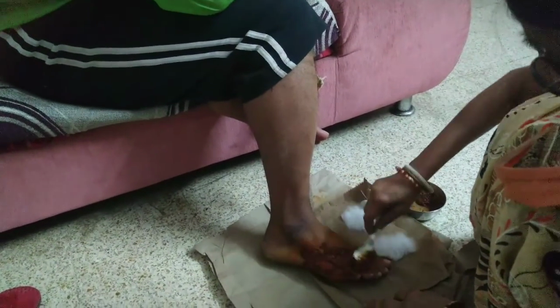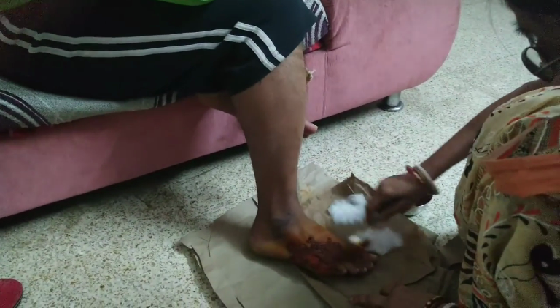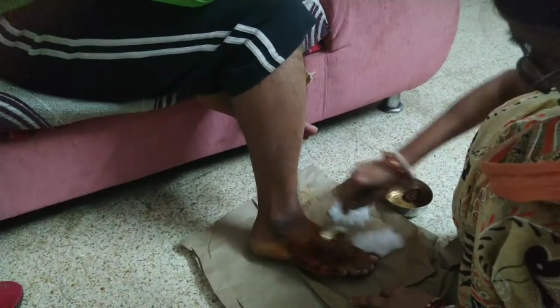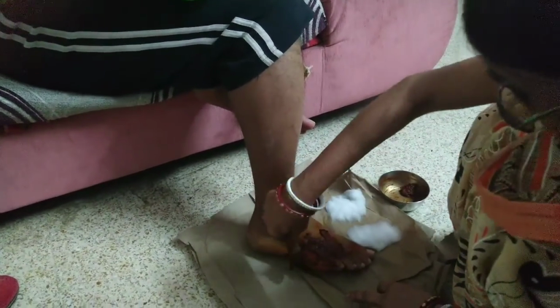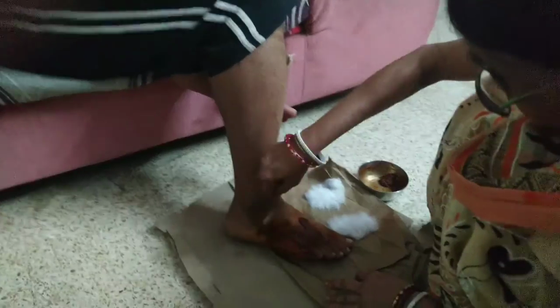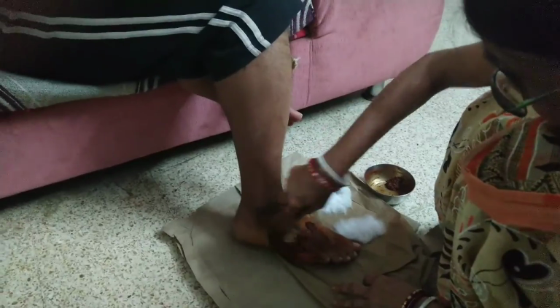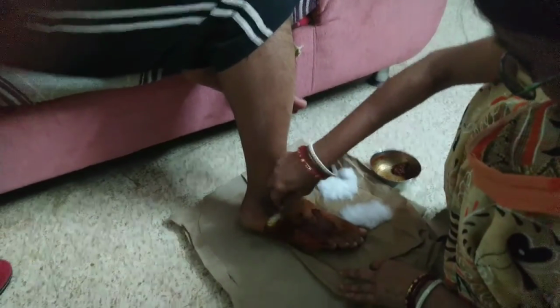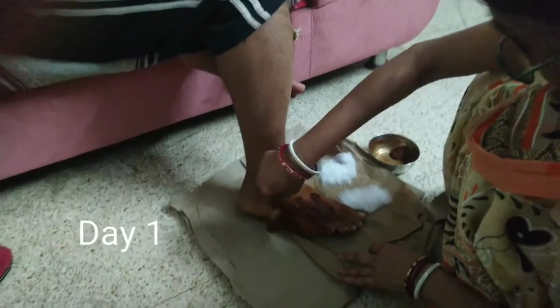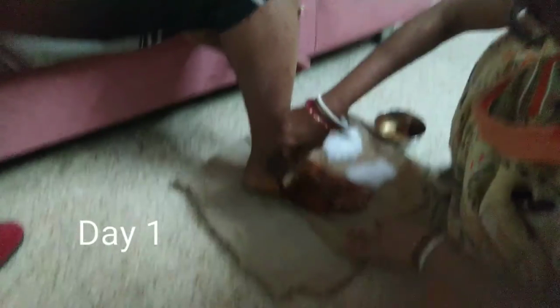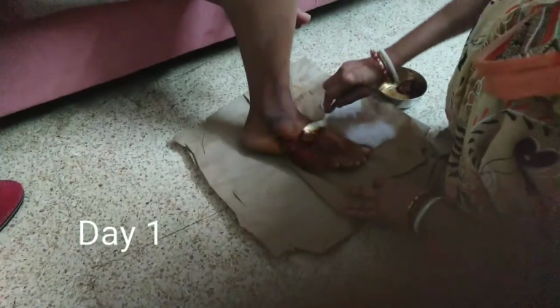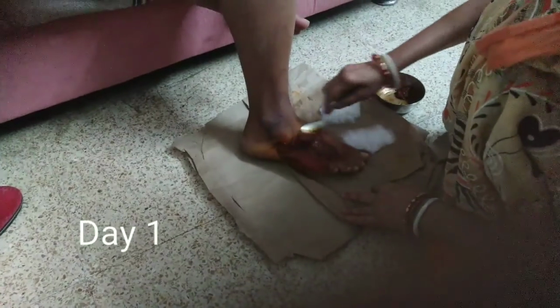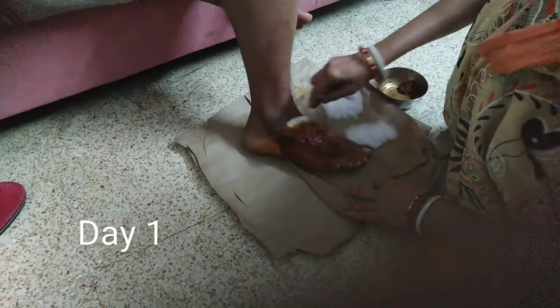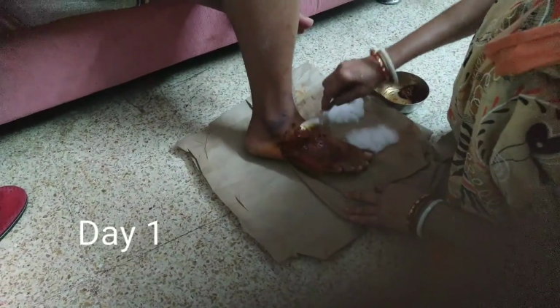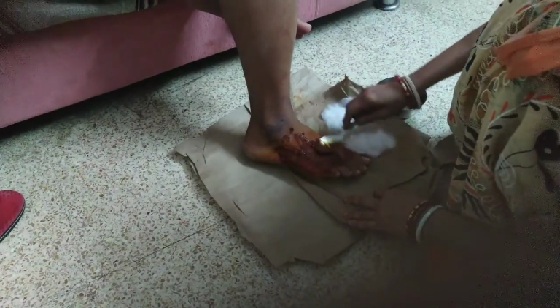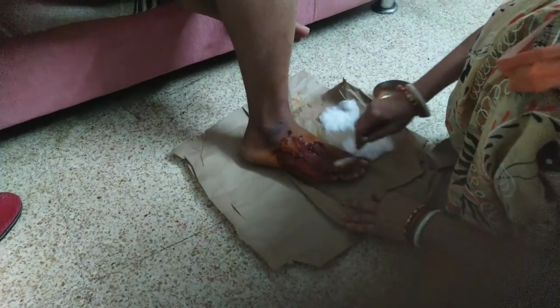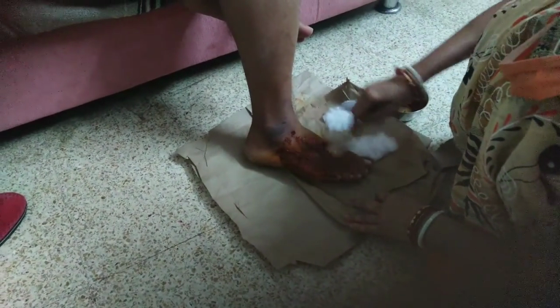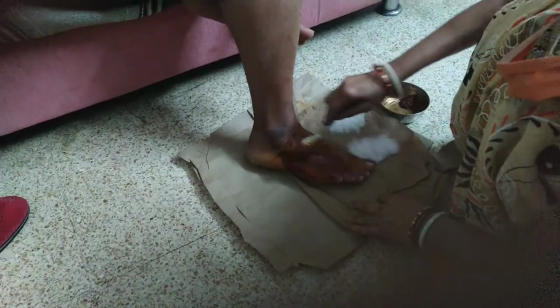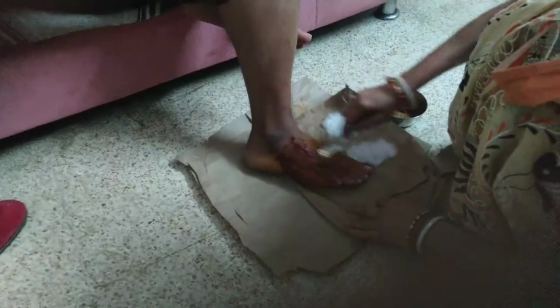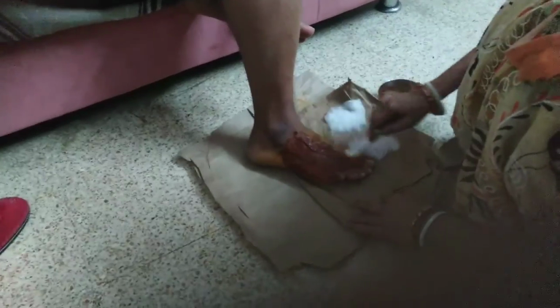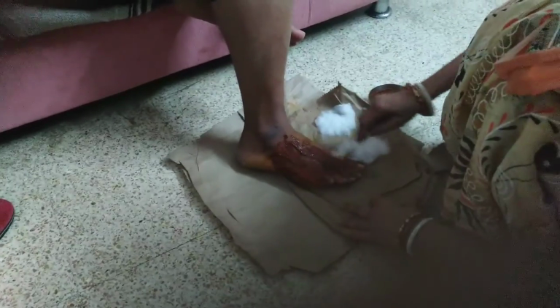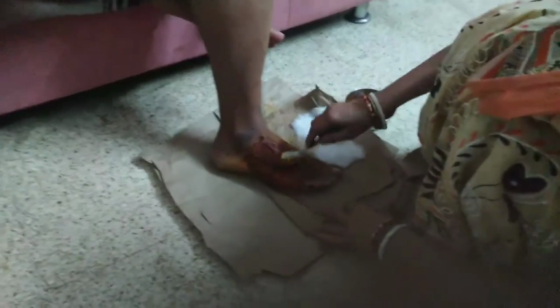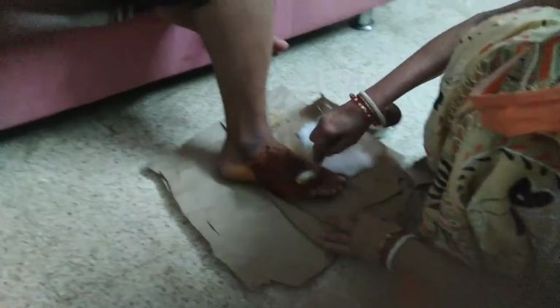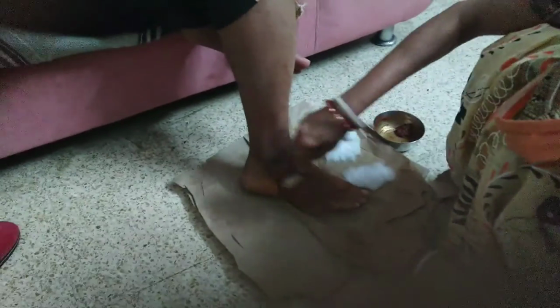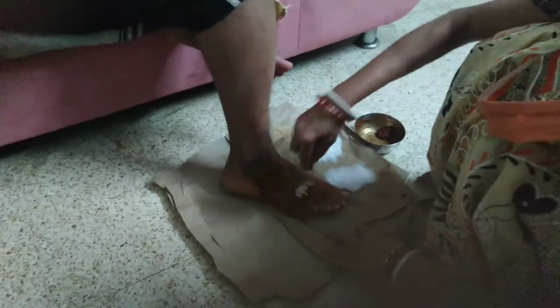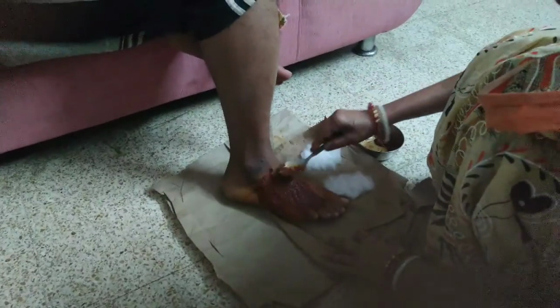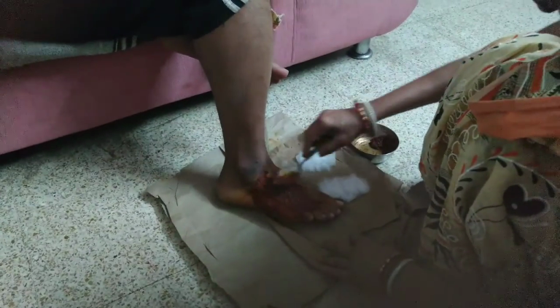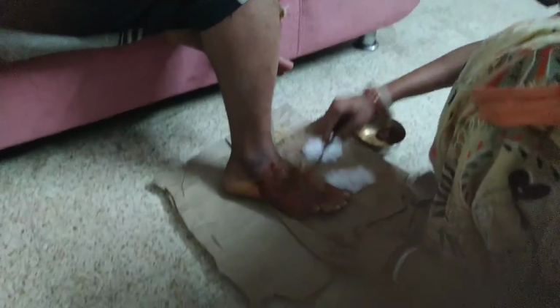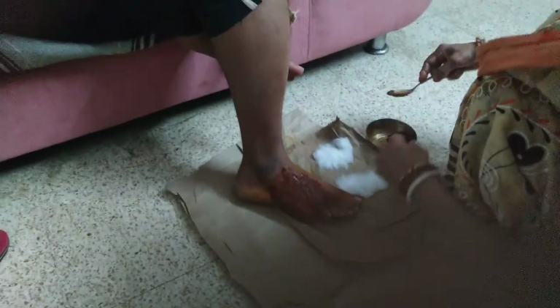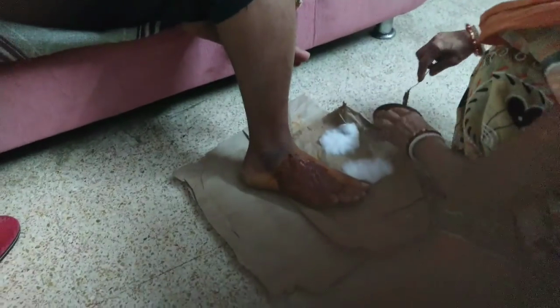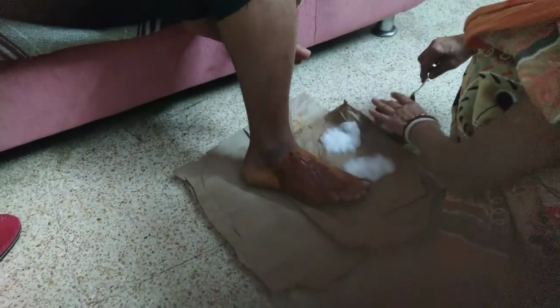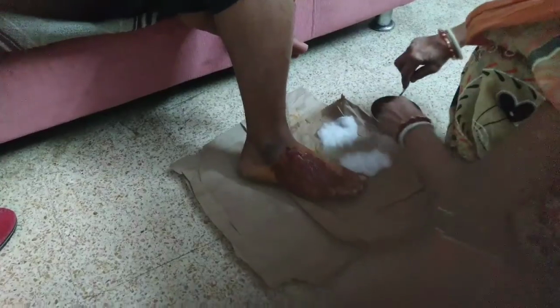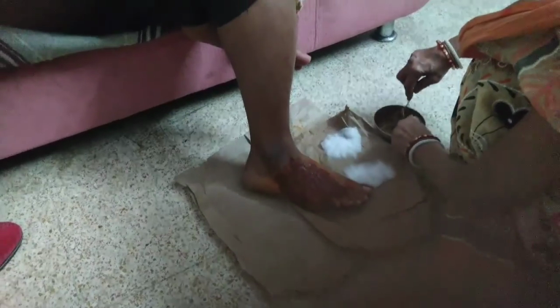Agar aapko kahi pe chot lage — this is one of the best things. It's so hot and it hurts also.